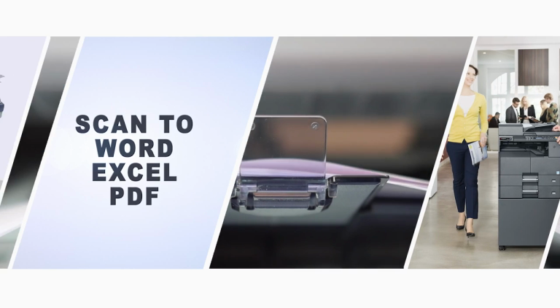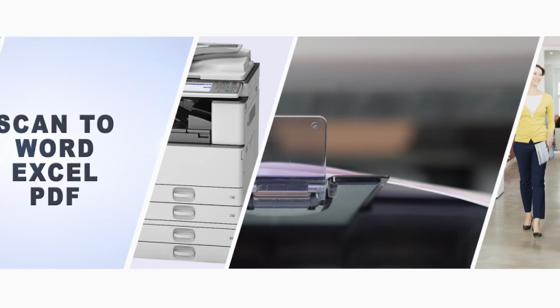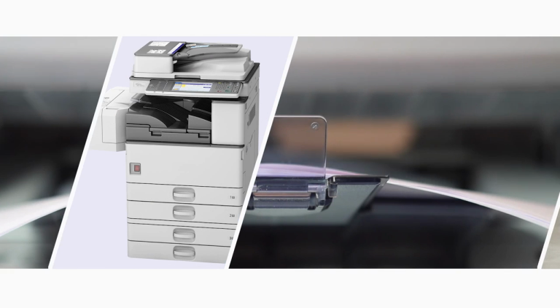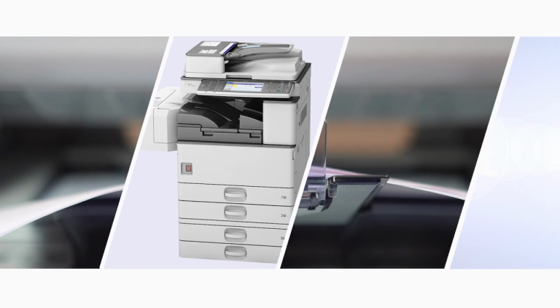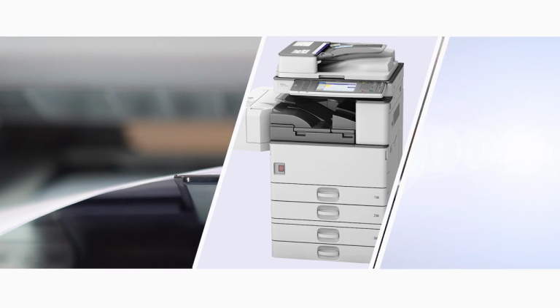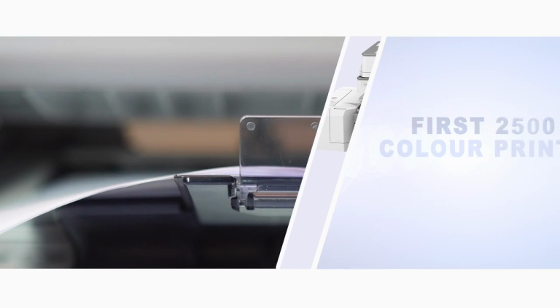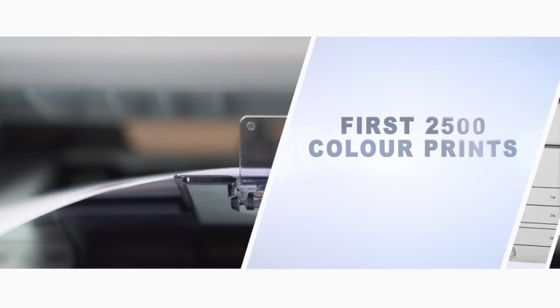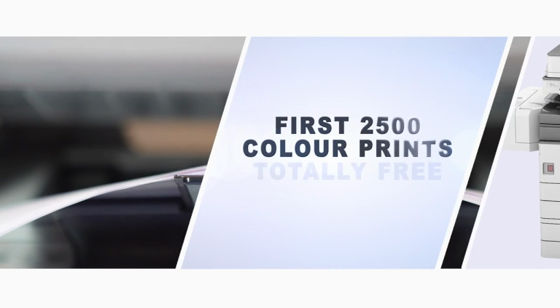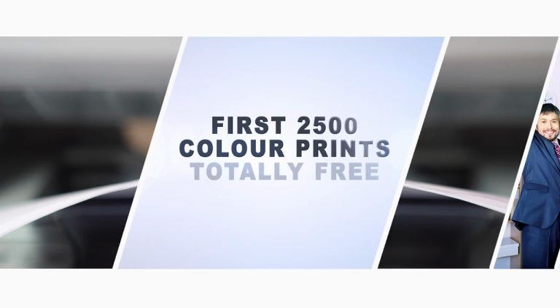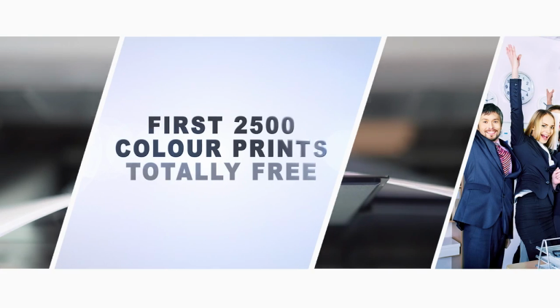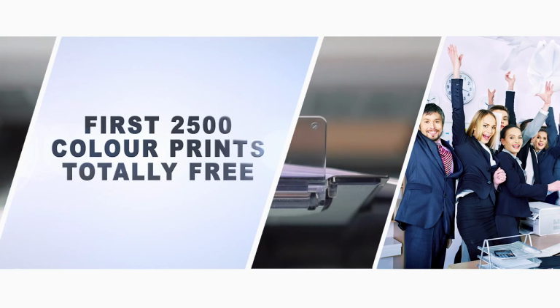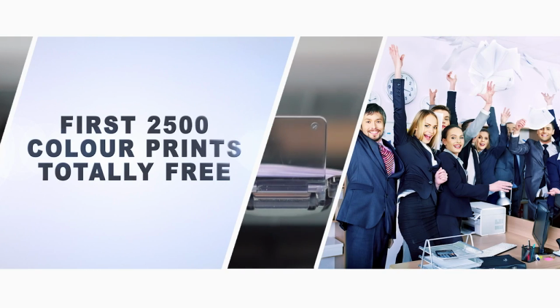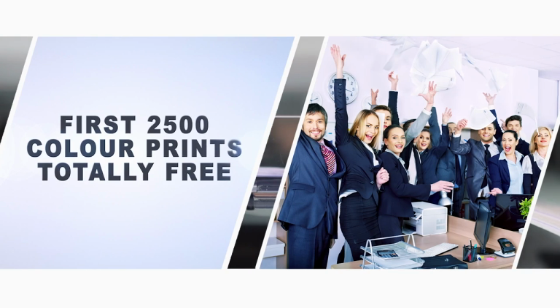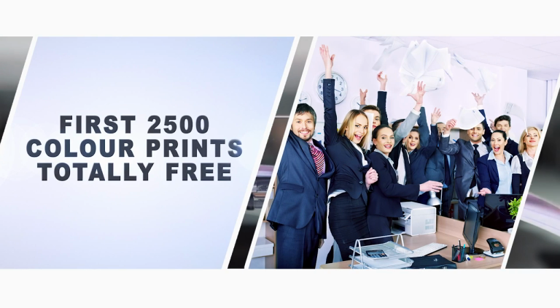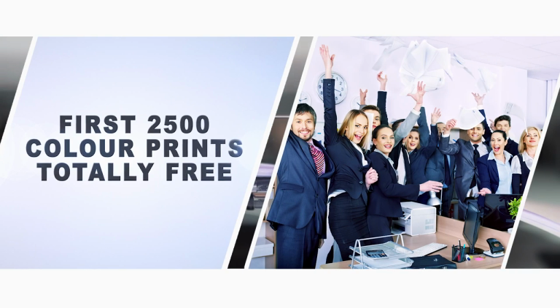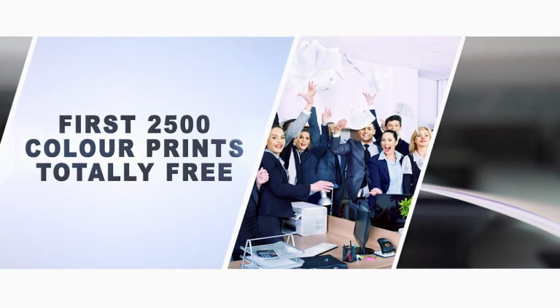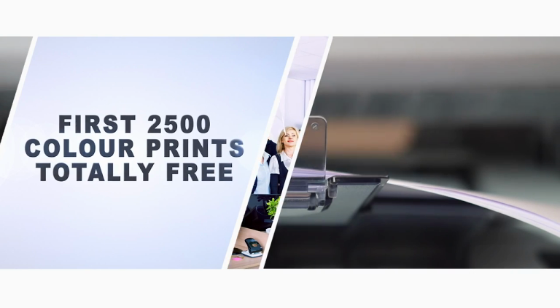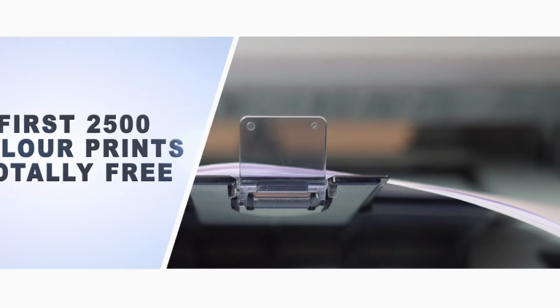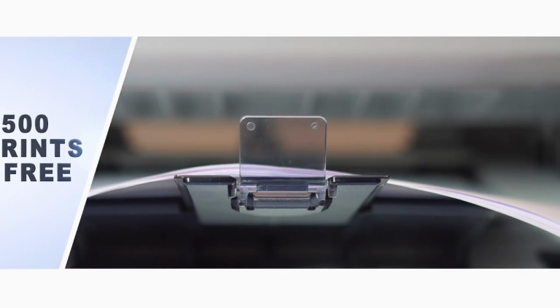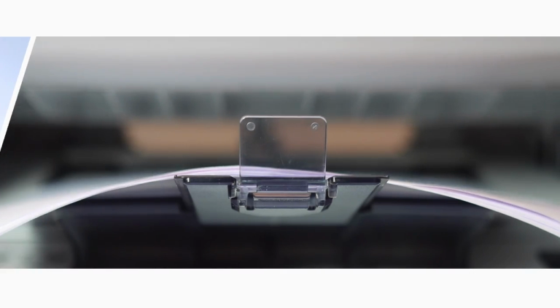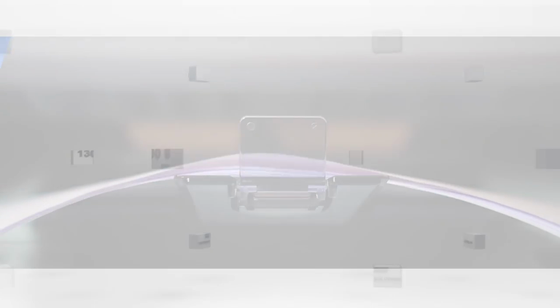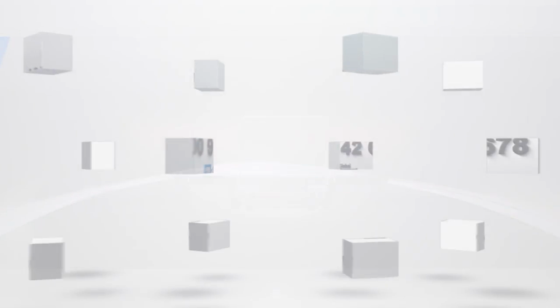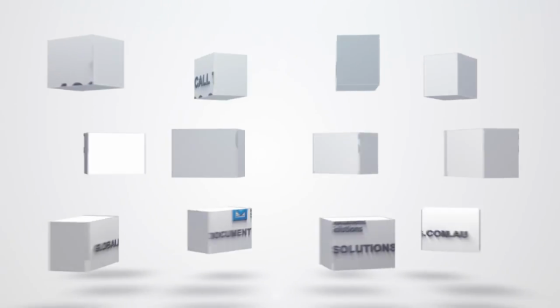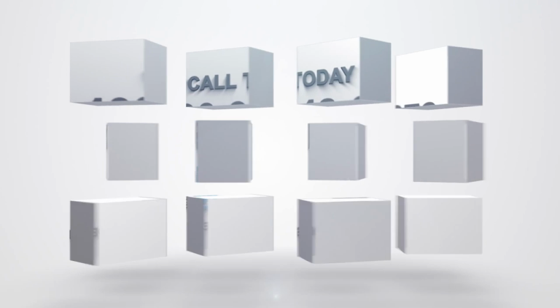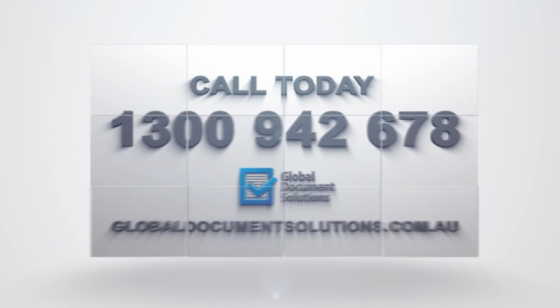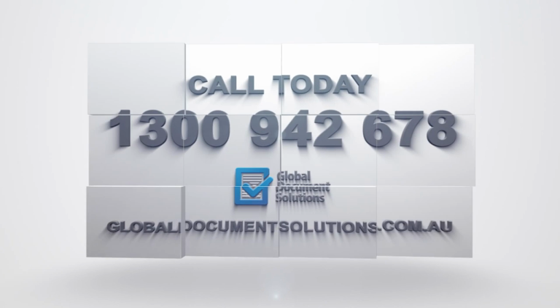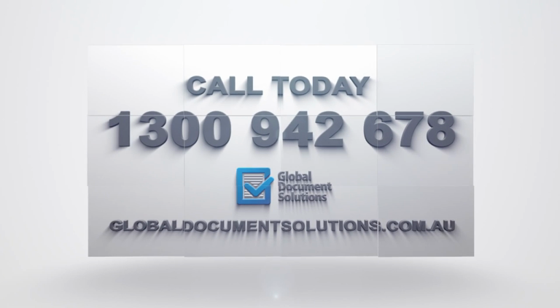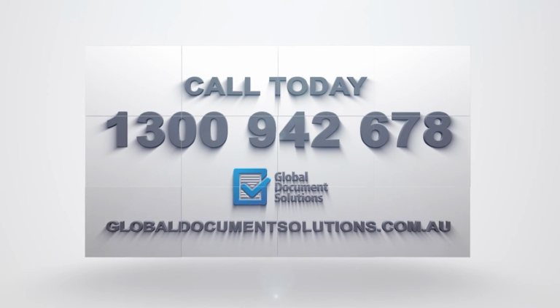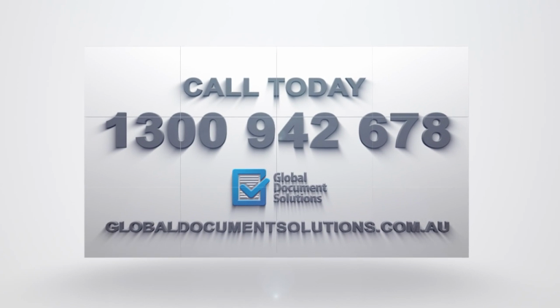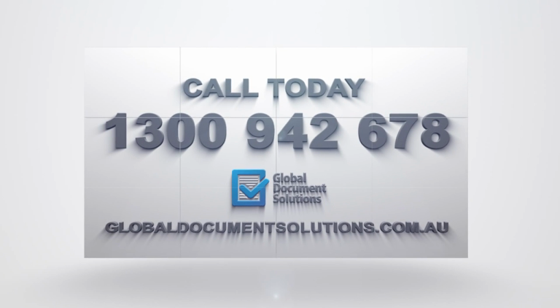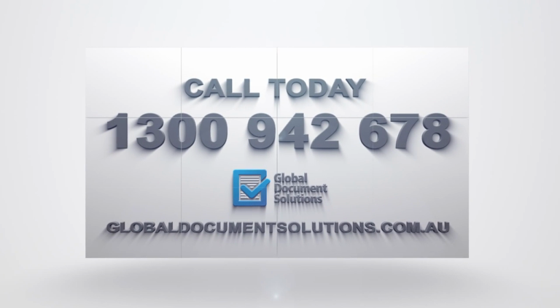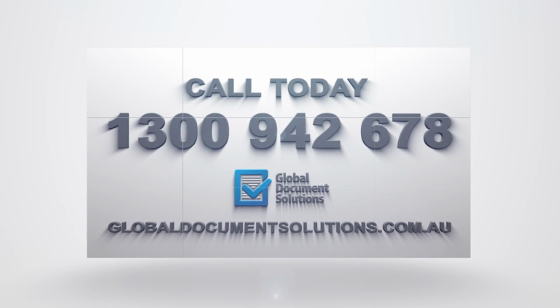Place your order today and we will throw in your first 2500 colour prints totally free of charge. What are you waiting for? Call today on 1300 942 678.